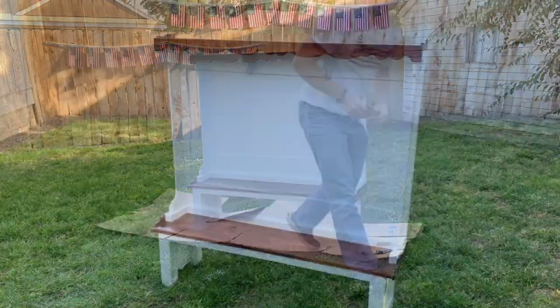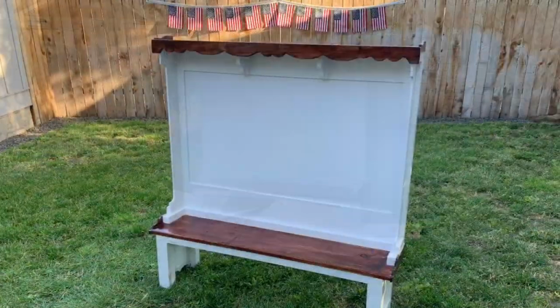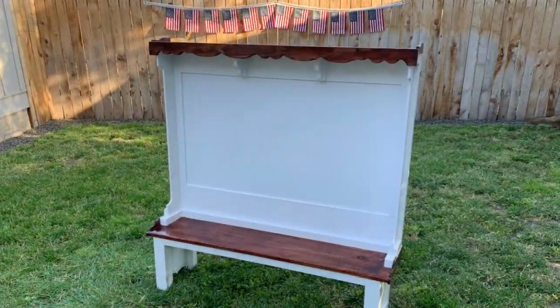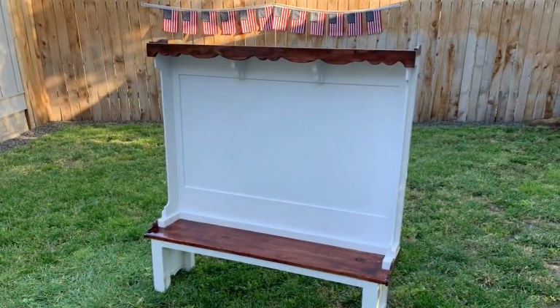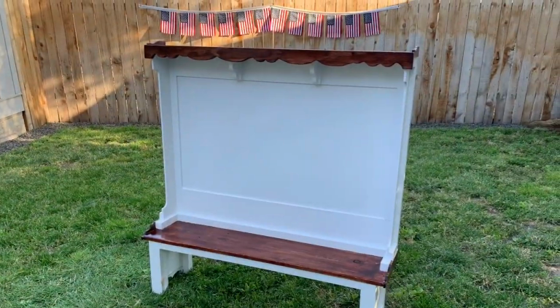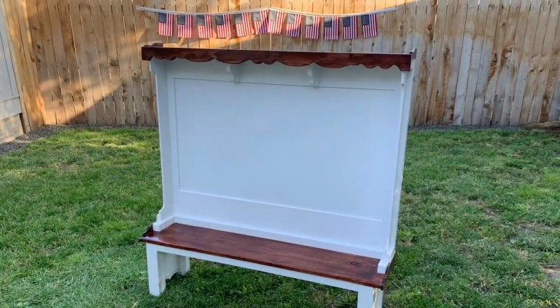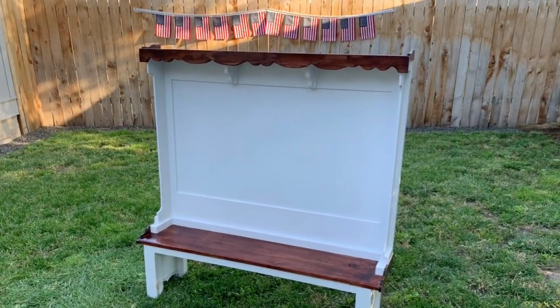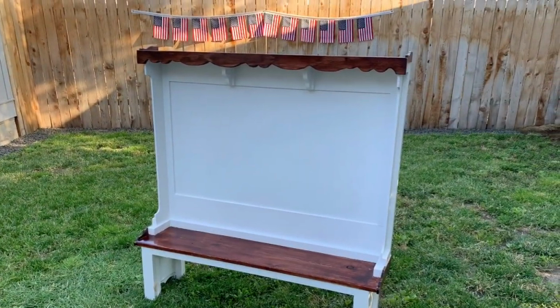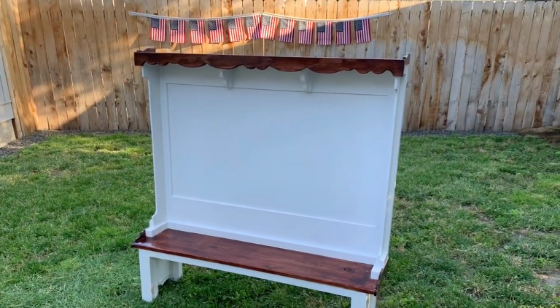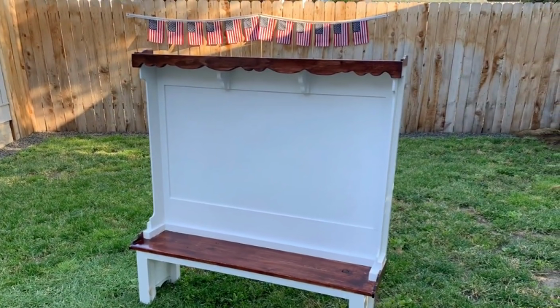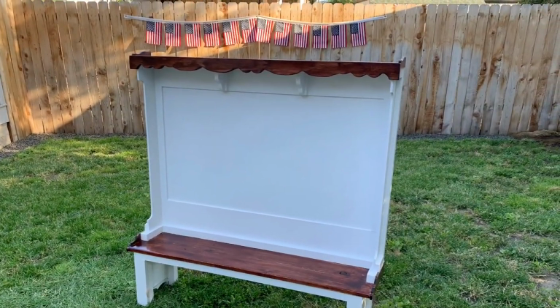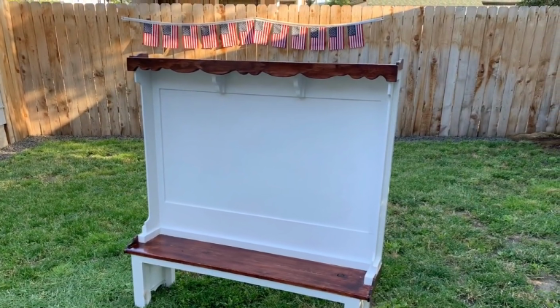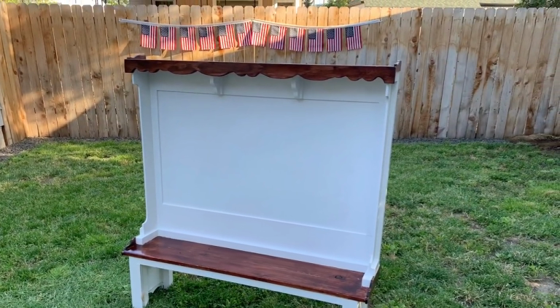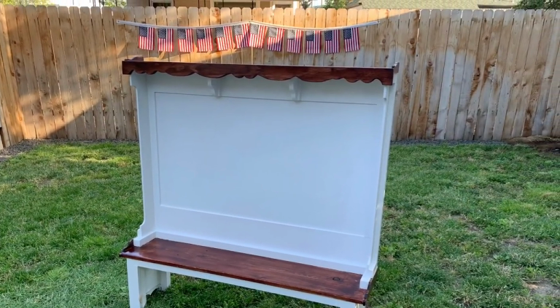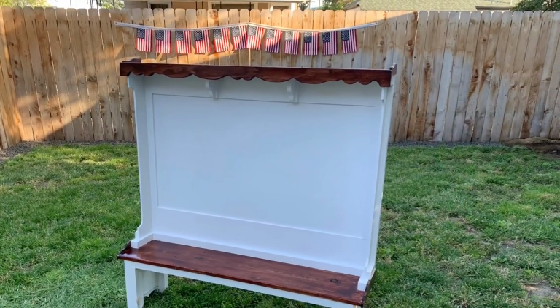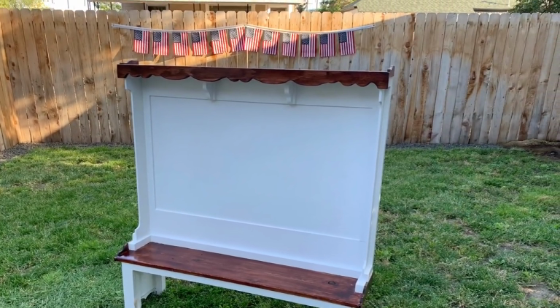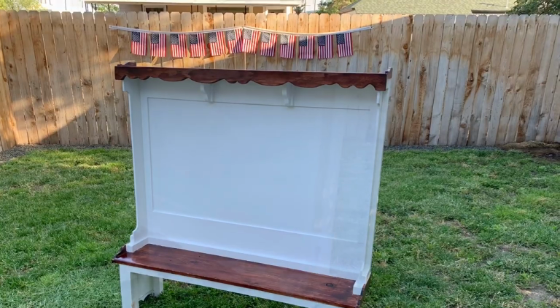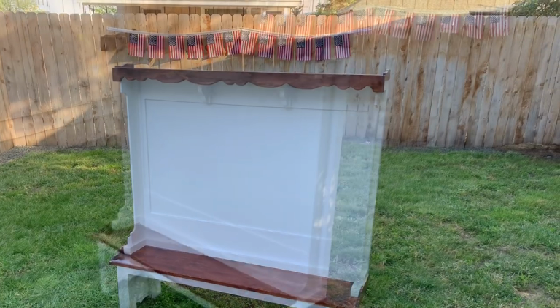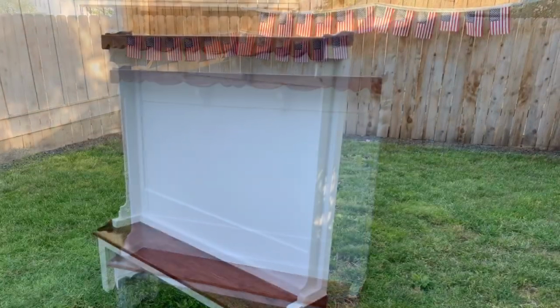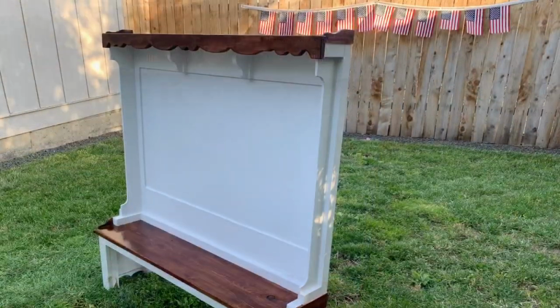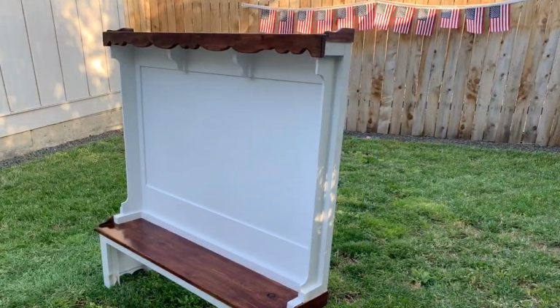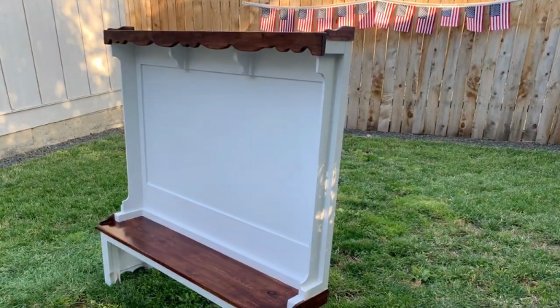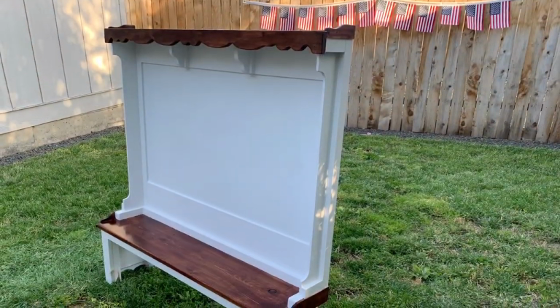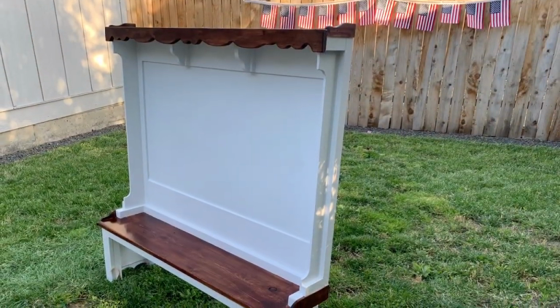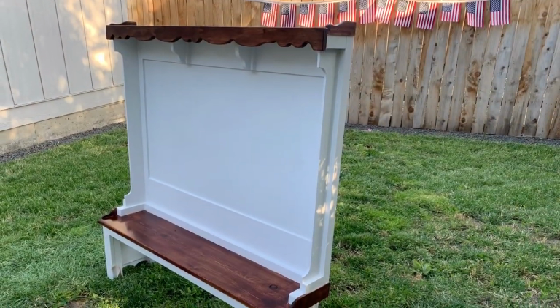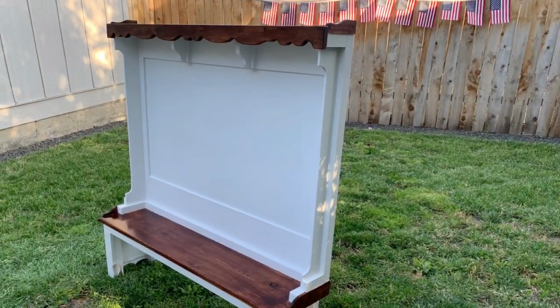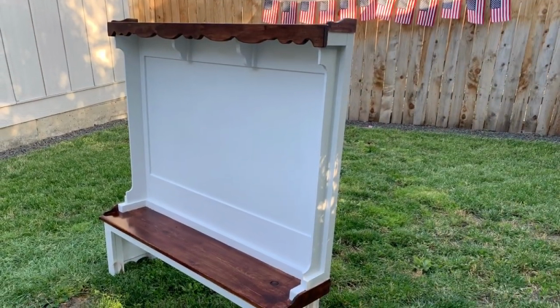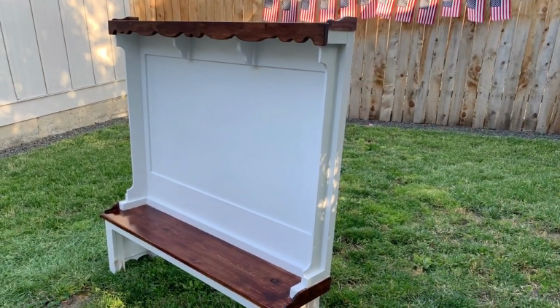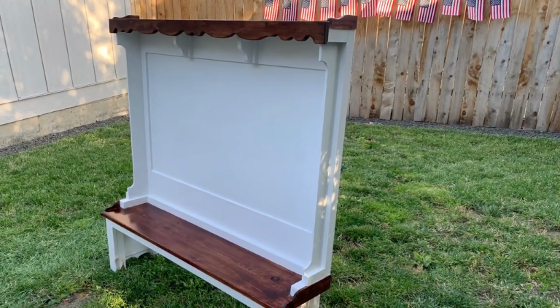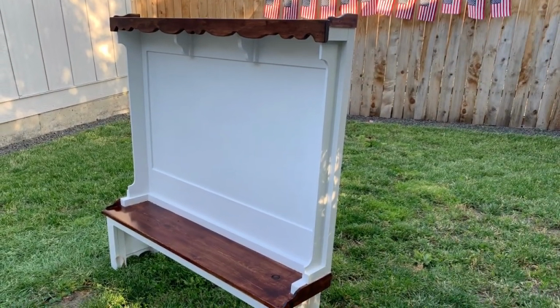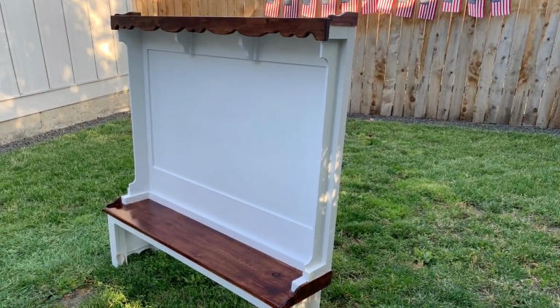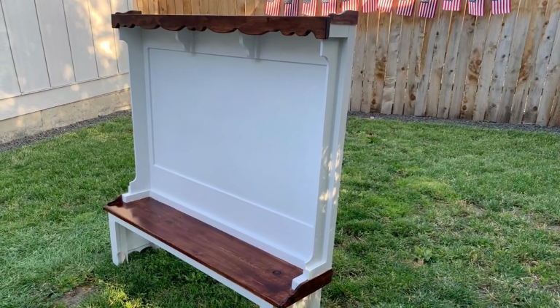And here's the final product — just a simple smaller hall tree. I want to put some hardware on there for some hooks, that way I can have some places to hang up coats, bags, and things.